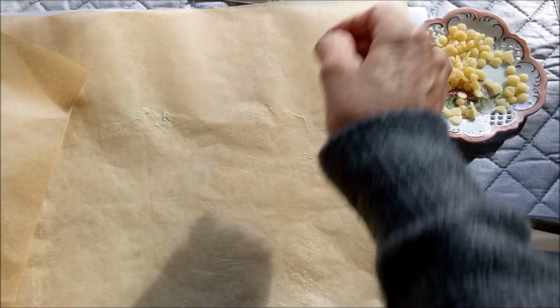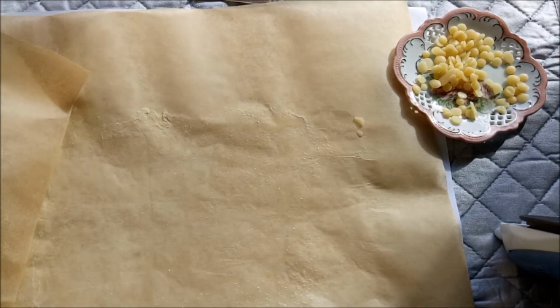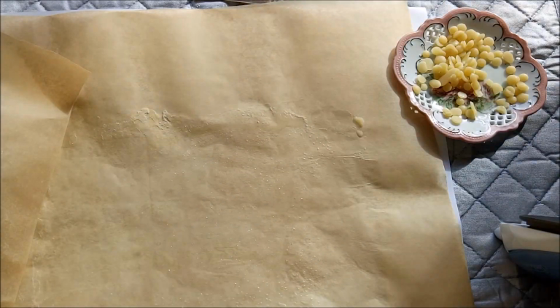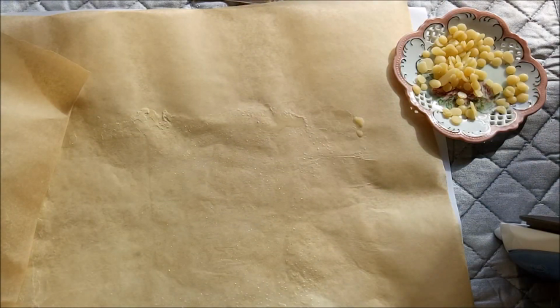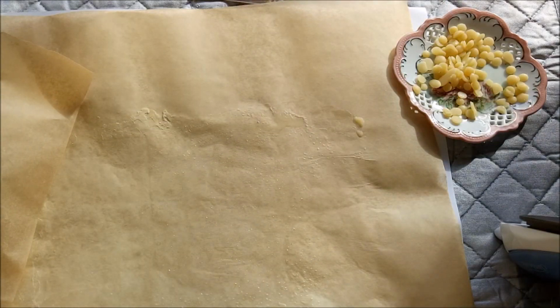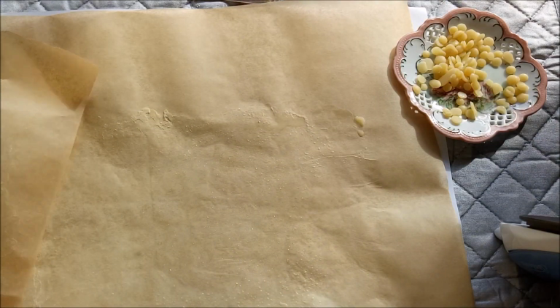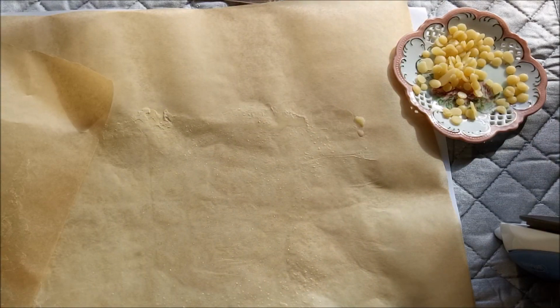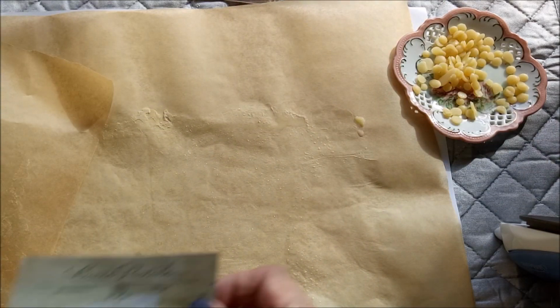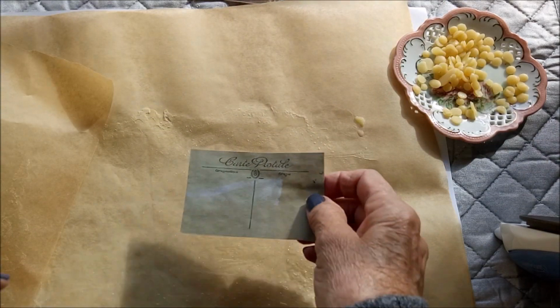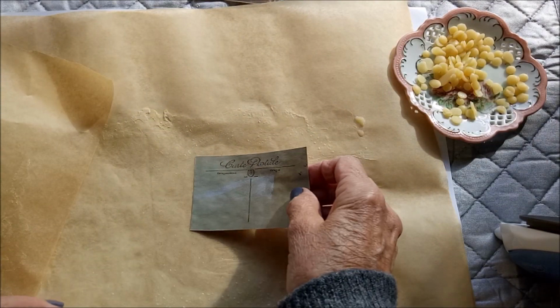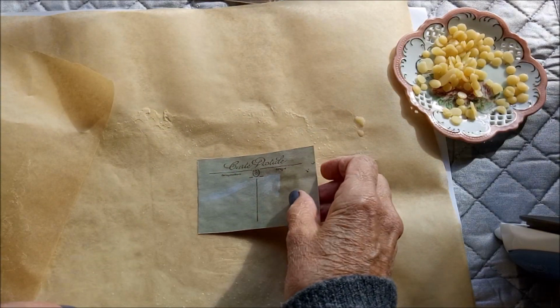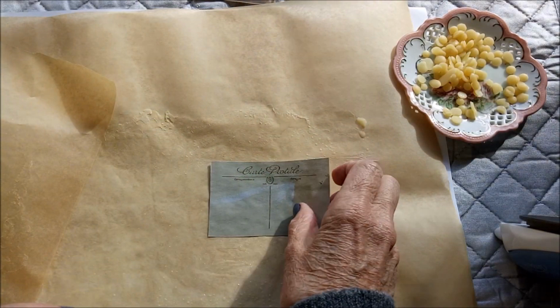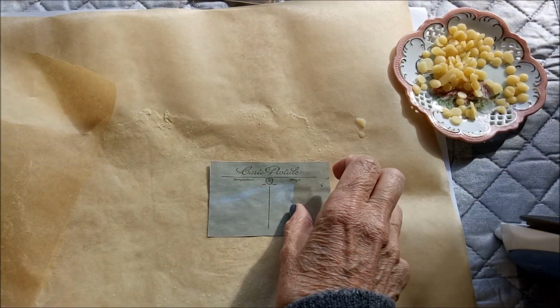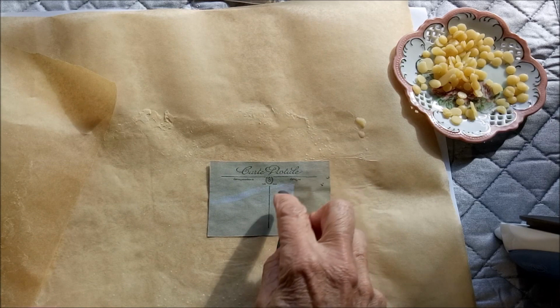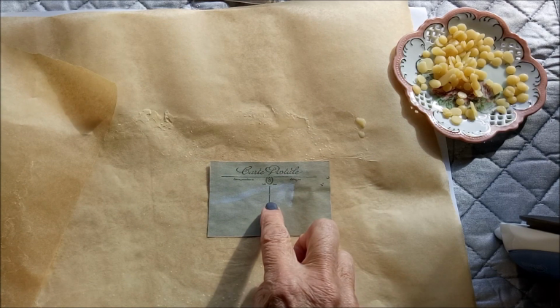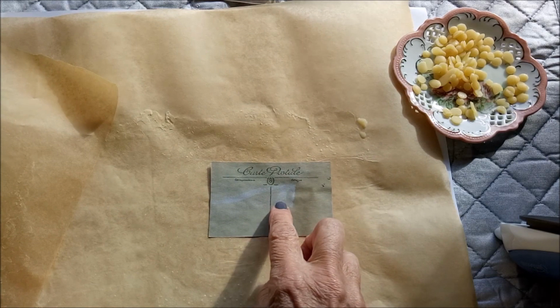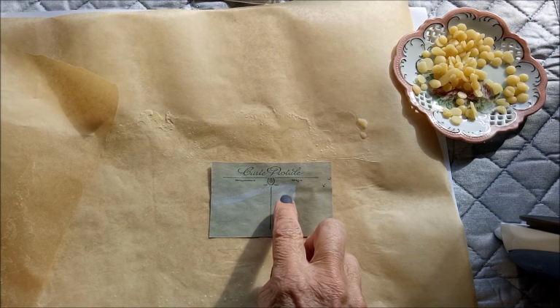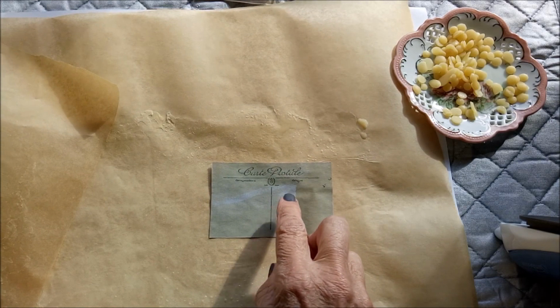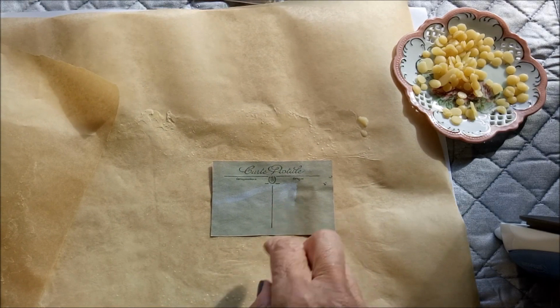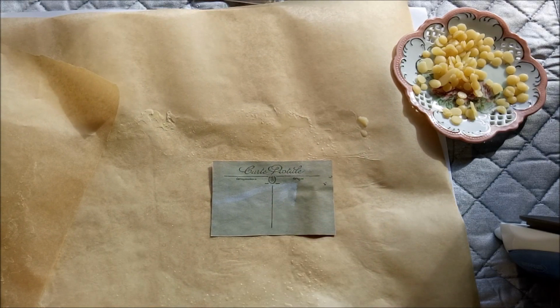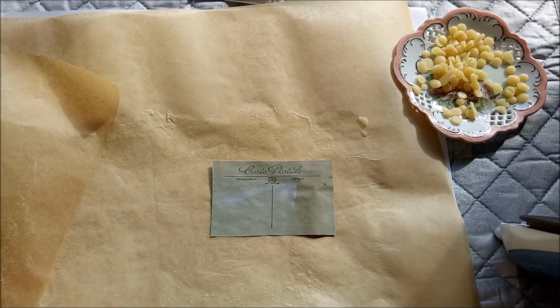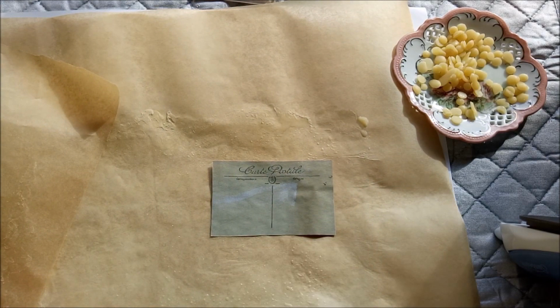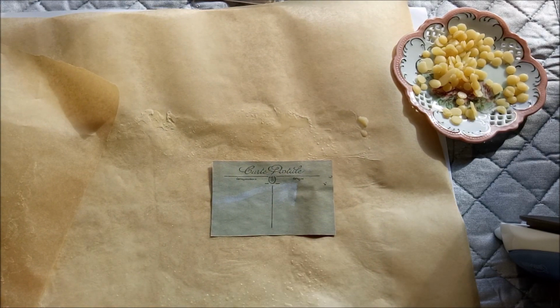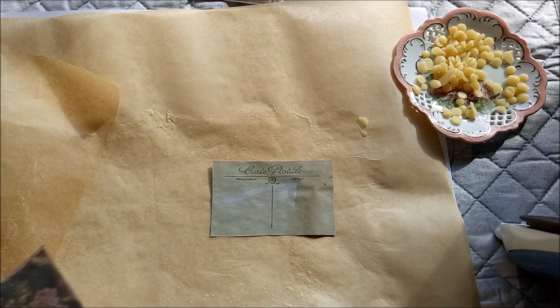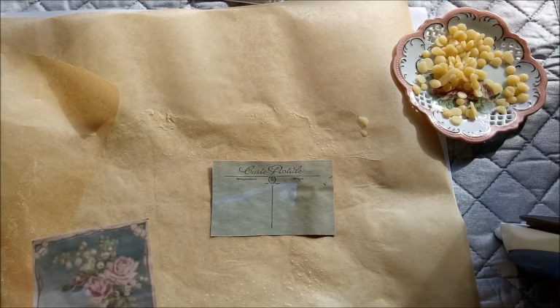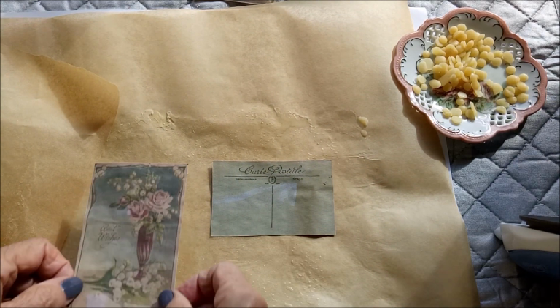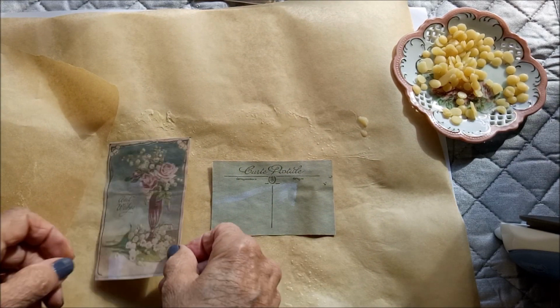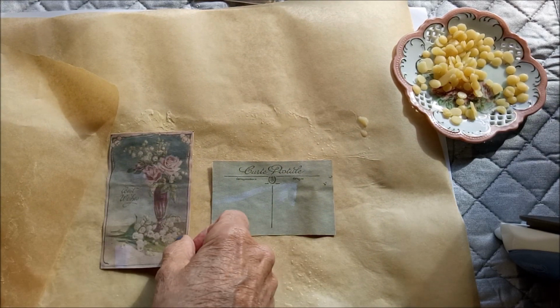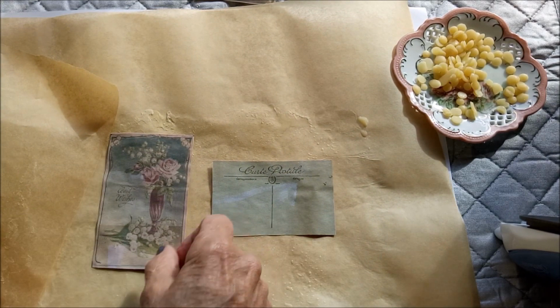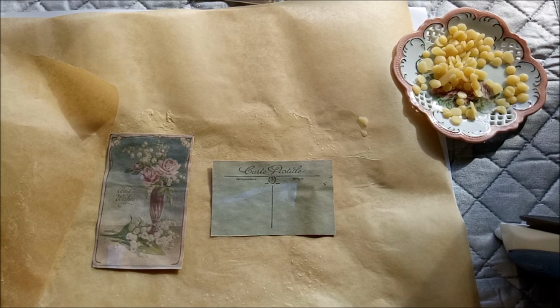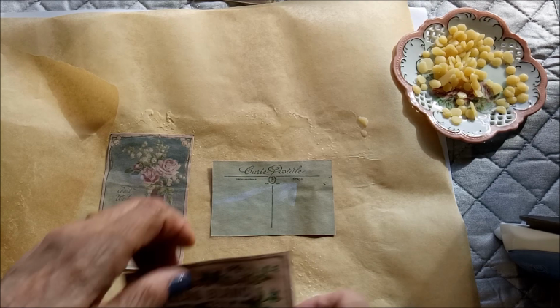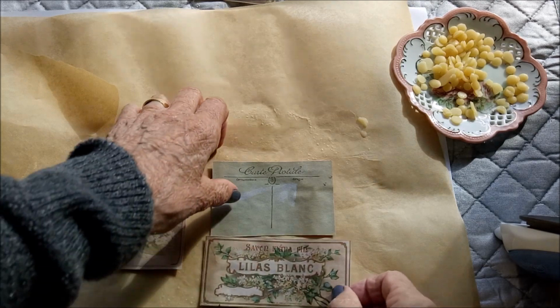Let's have another go — I wondered how that blue image would go, so we'll try these ones.